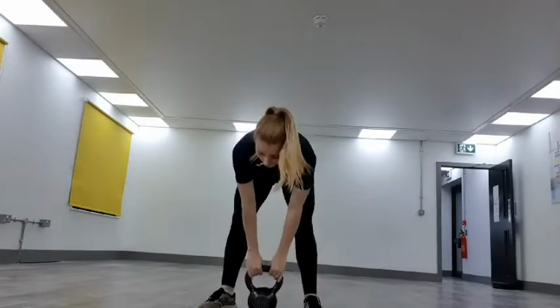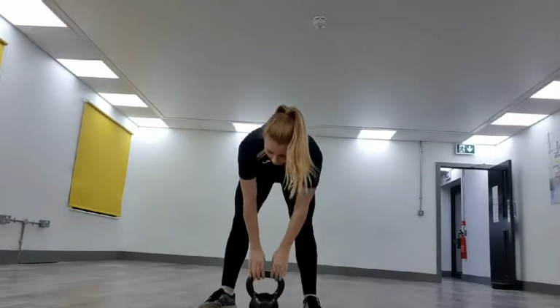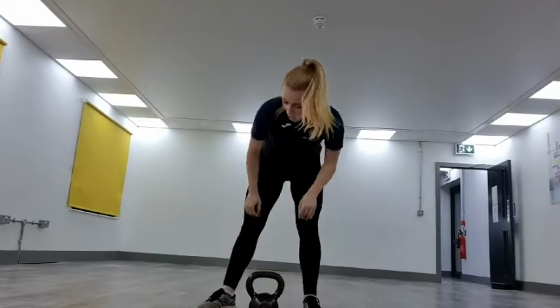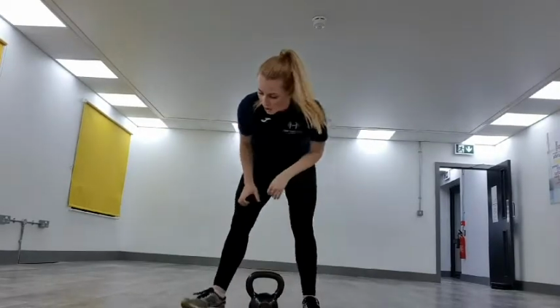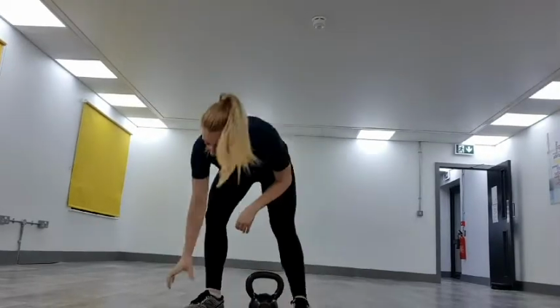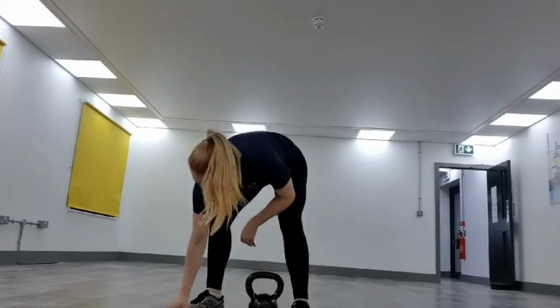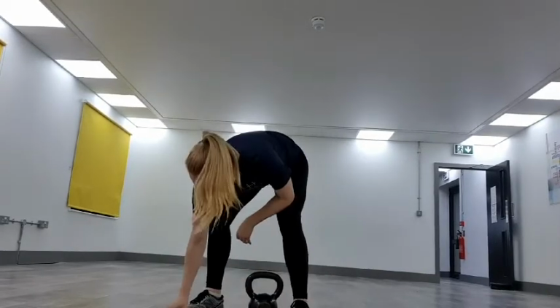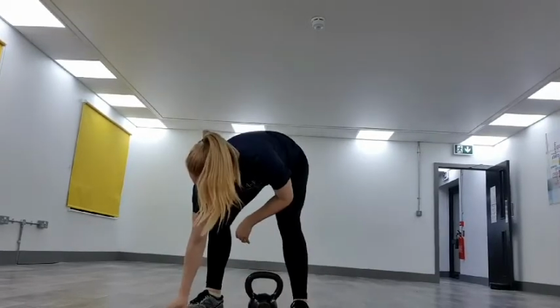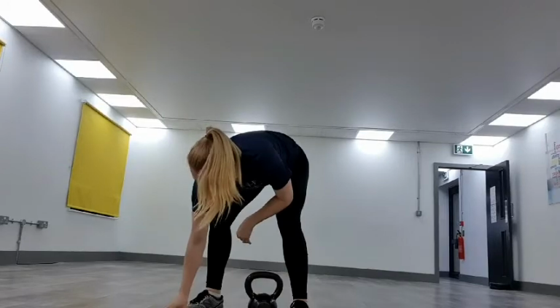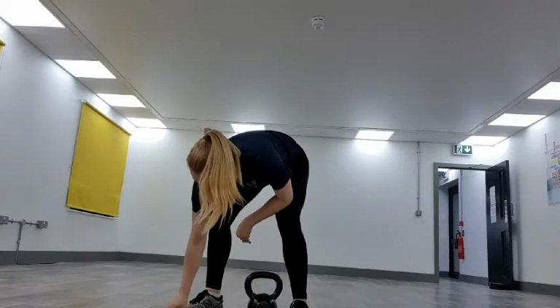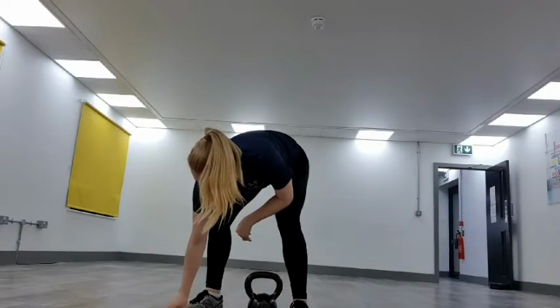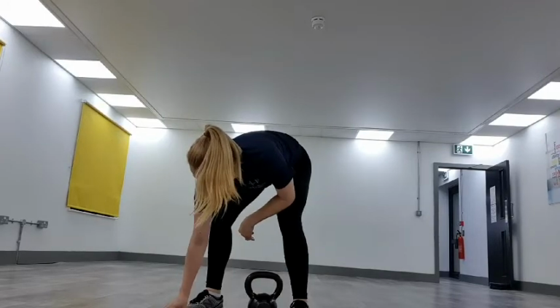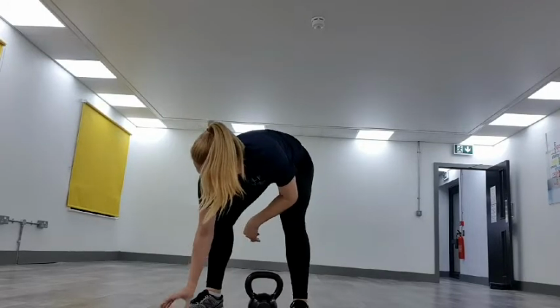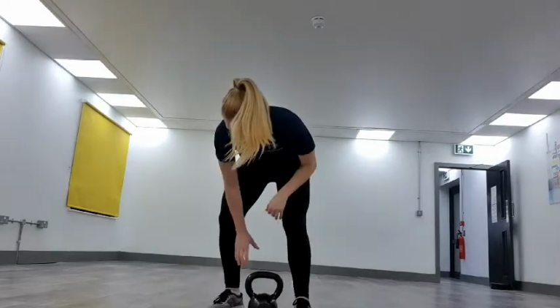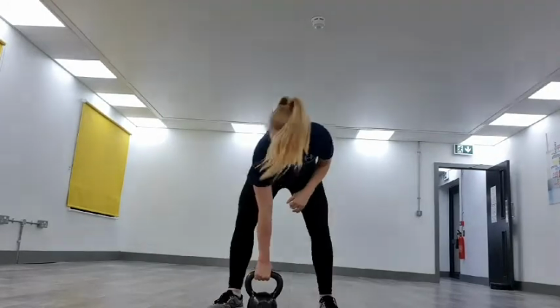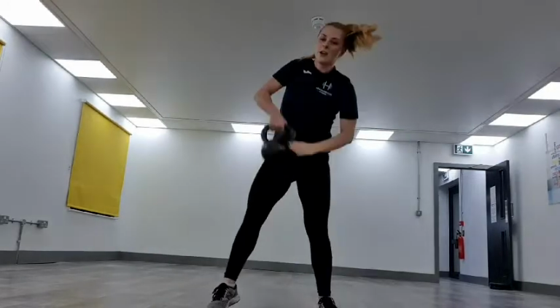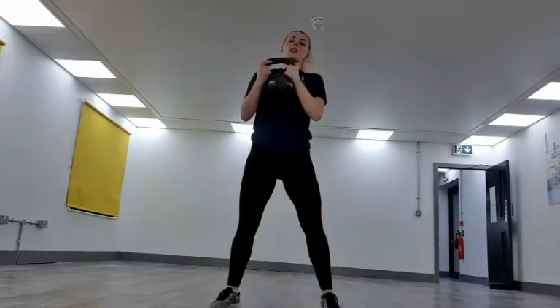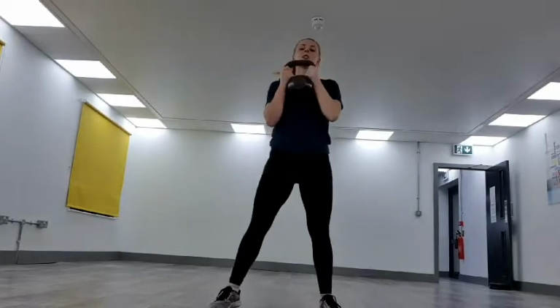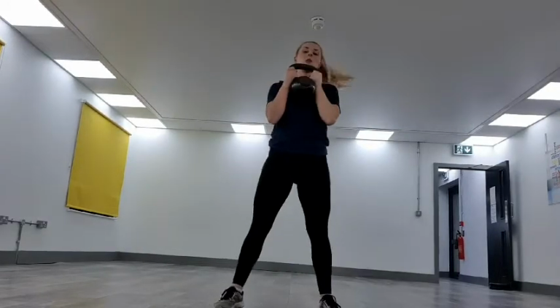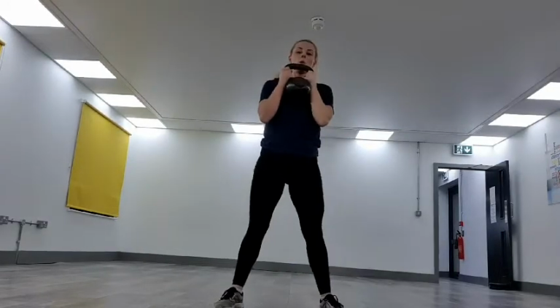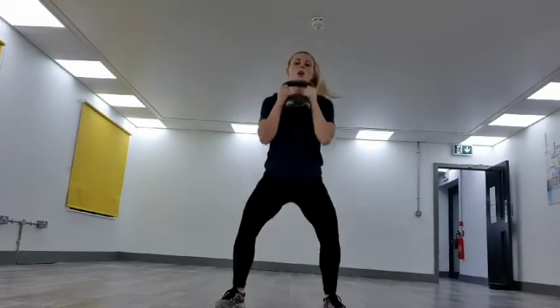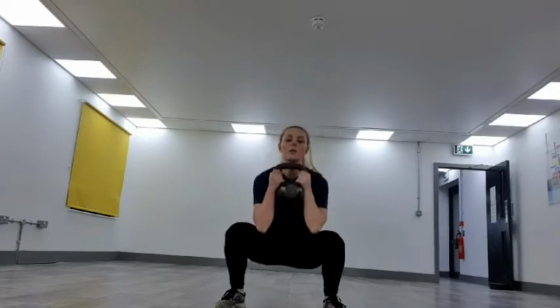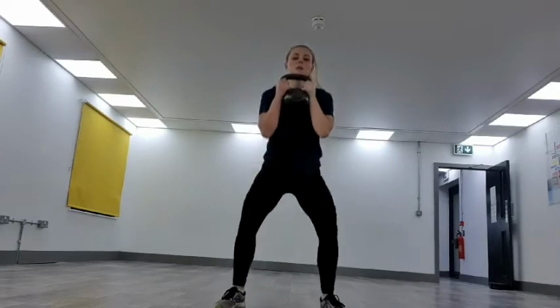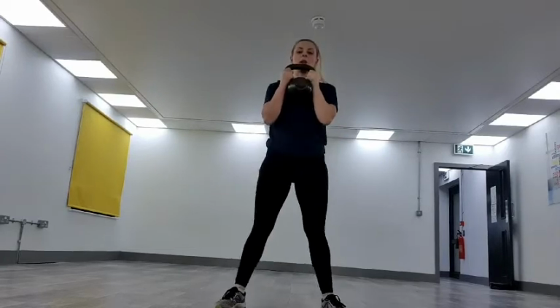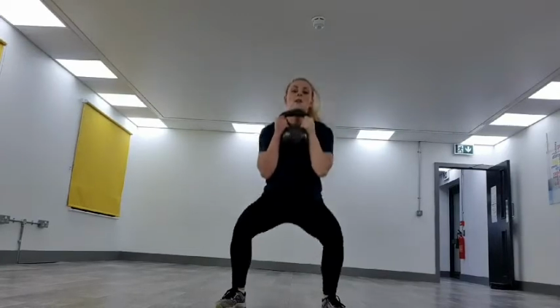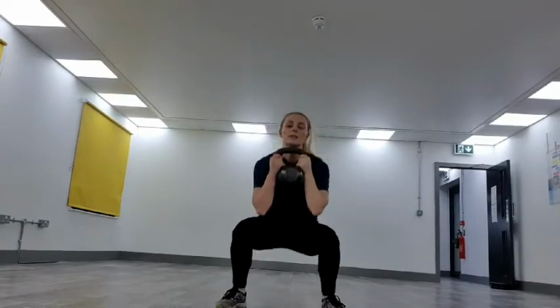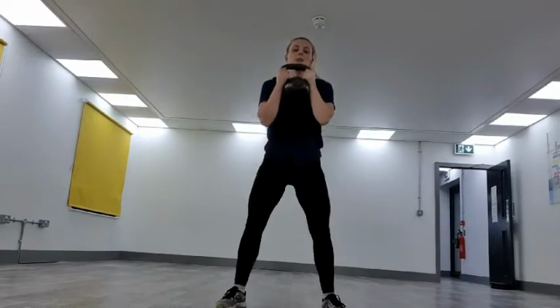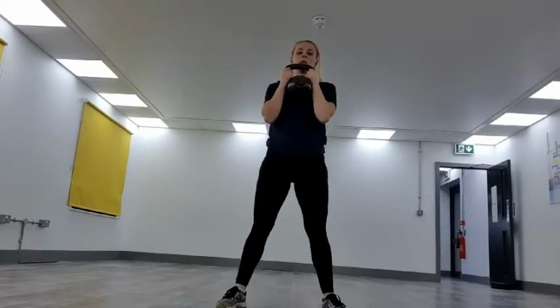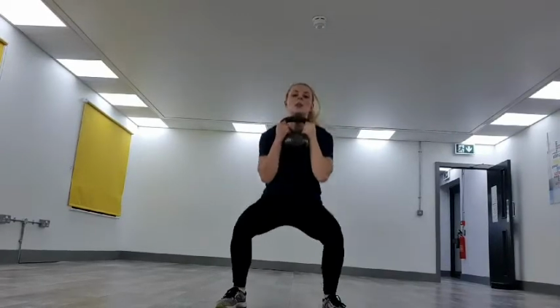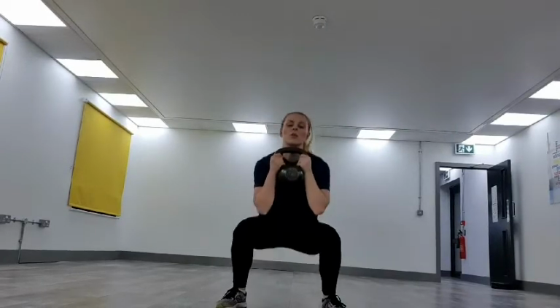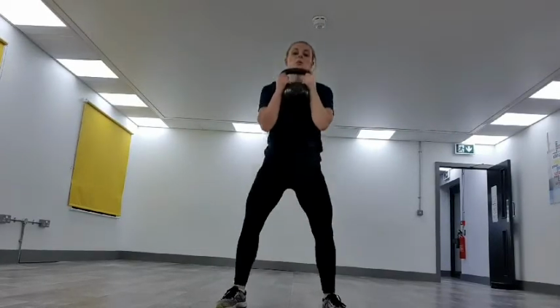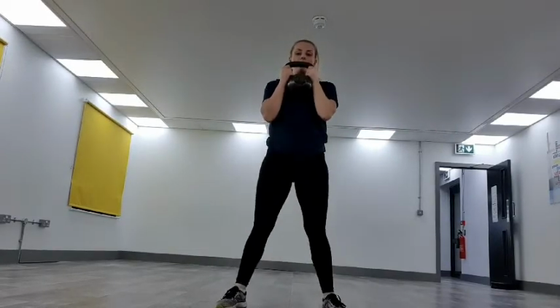Get this timer started. We've got 40 seconds on, 20 seconds off, and then I'll show you the next move. Three, two, one — off we go. Driving it all the way up, keeping it going.